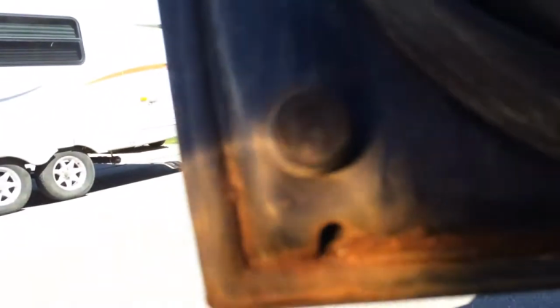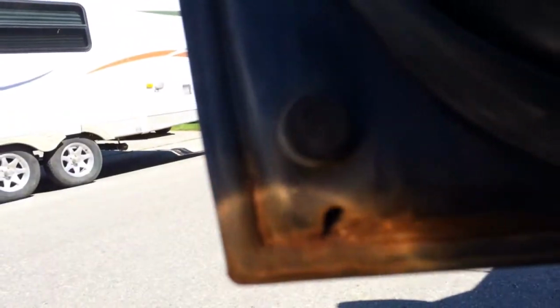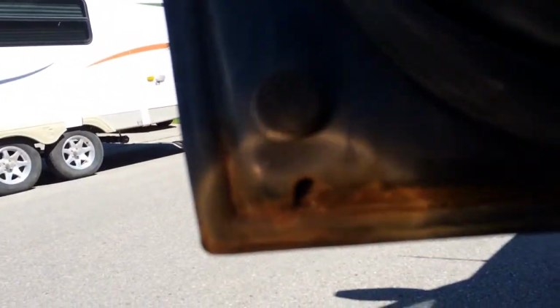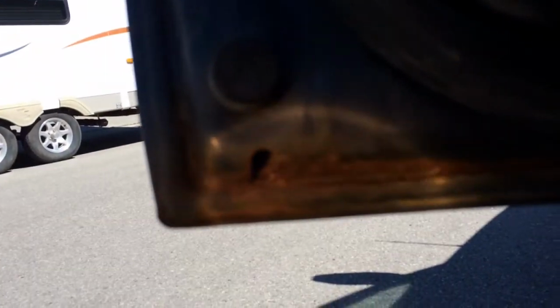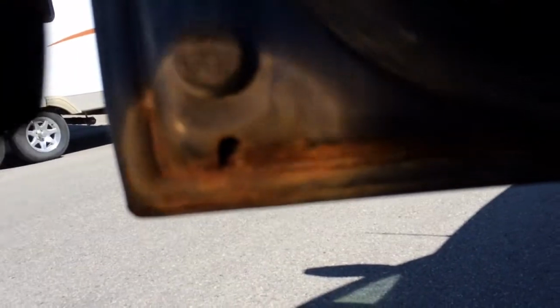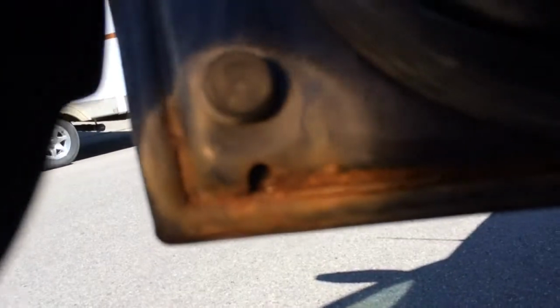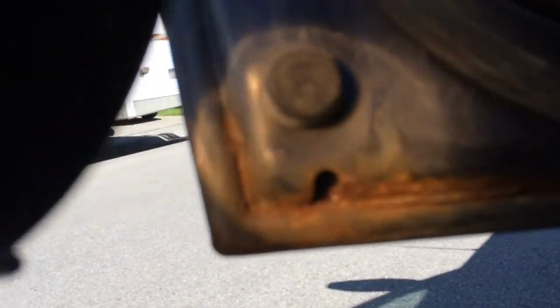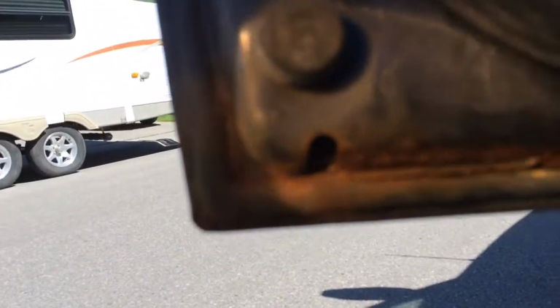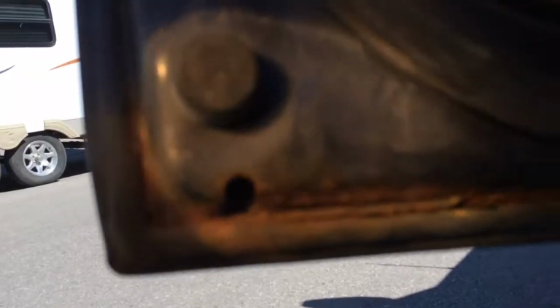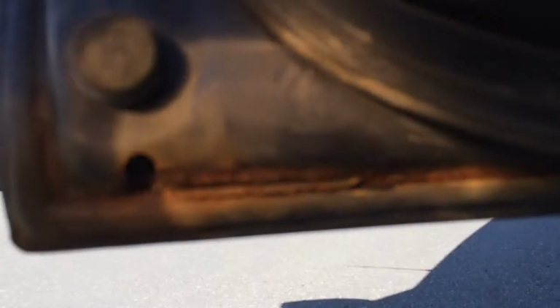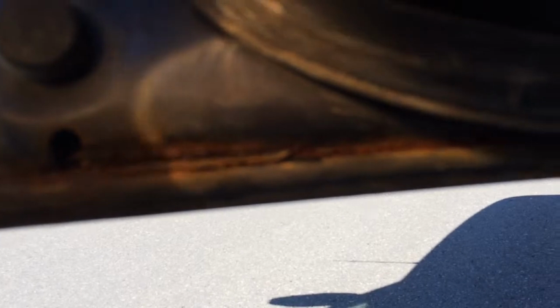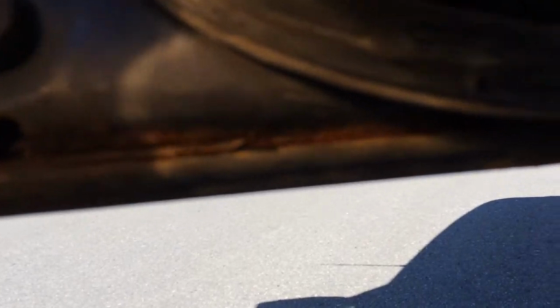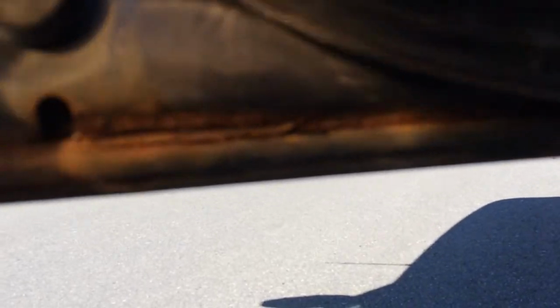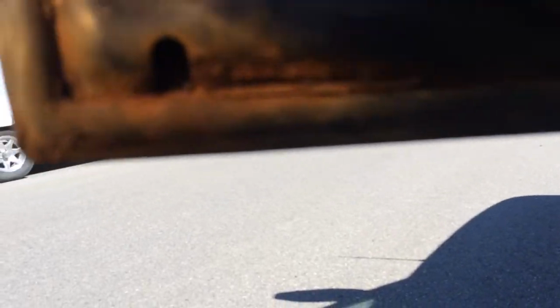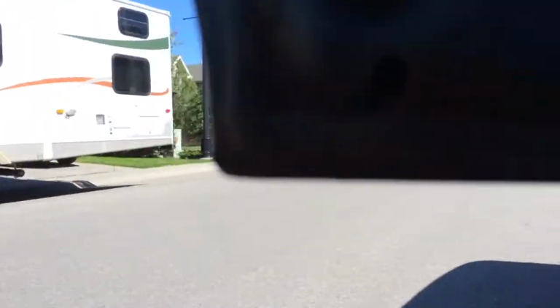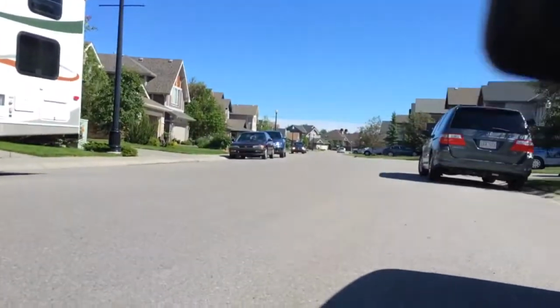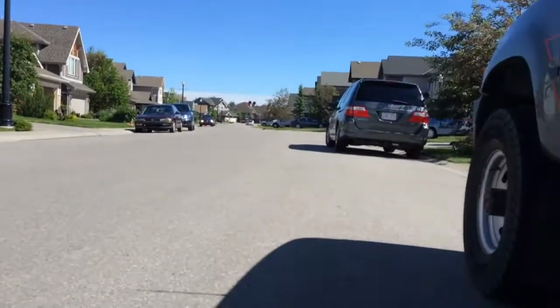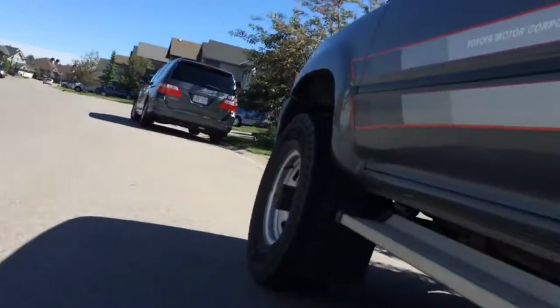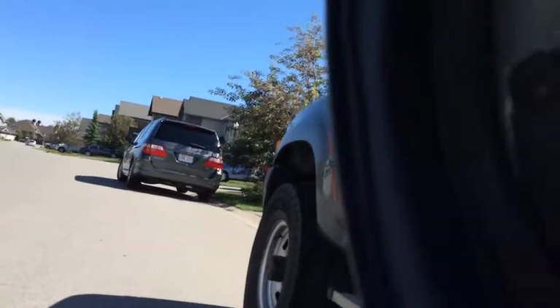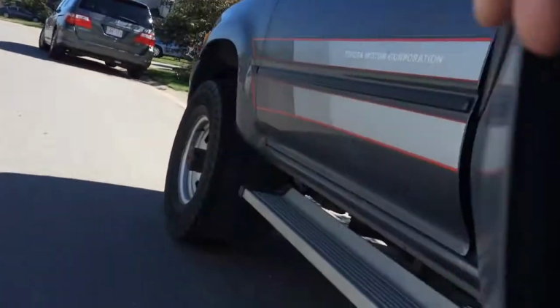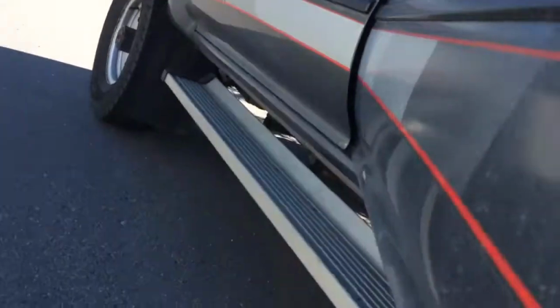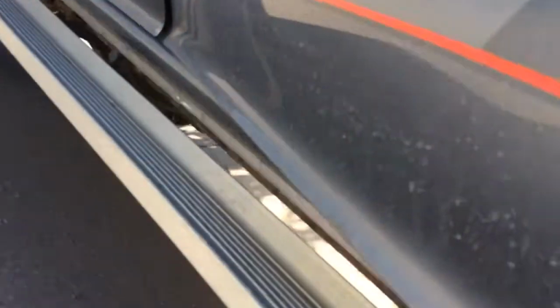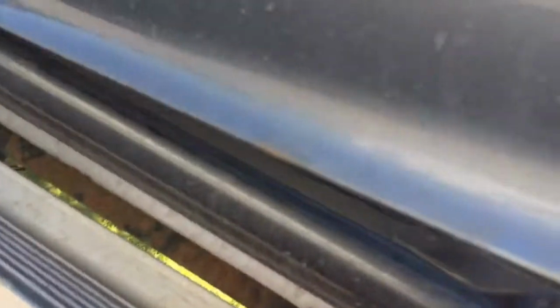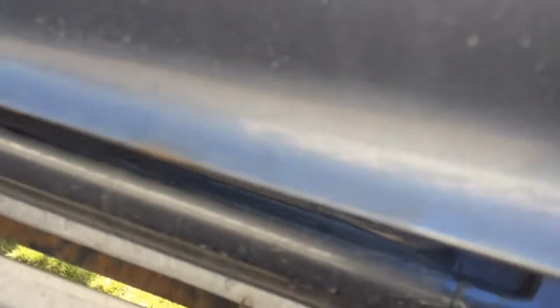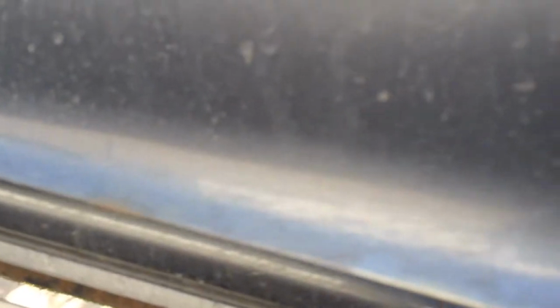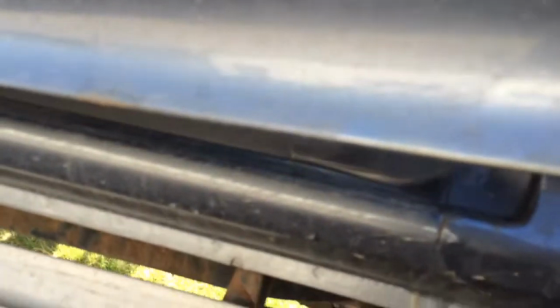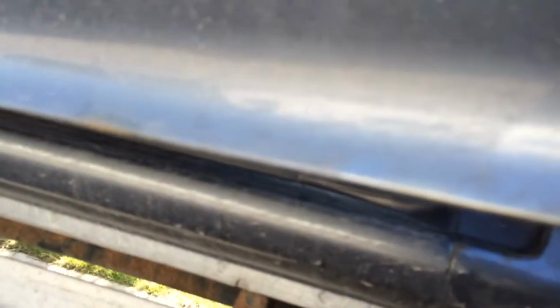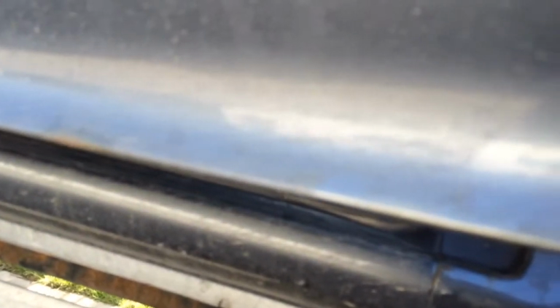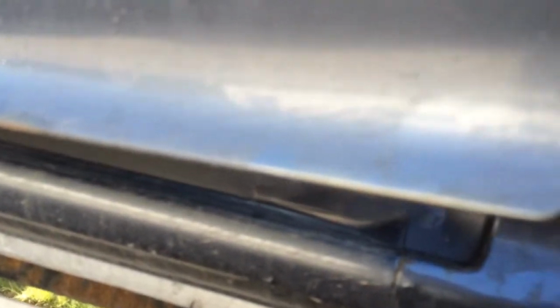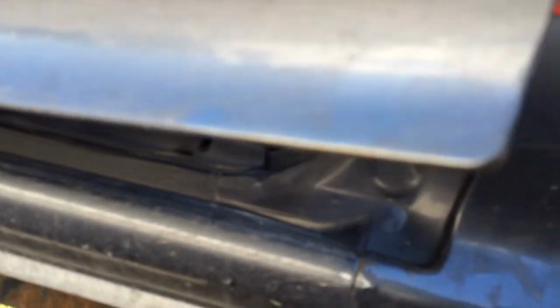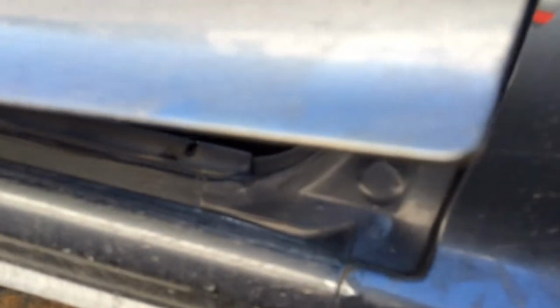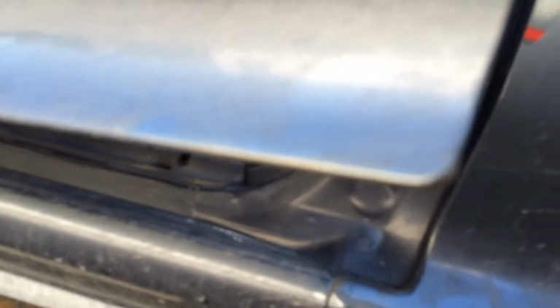That's probably the worst of it right there, on all four doors I would say. Not showing up anywhere on the front side.